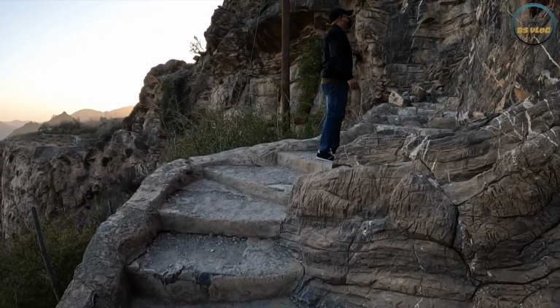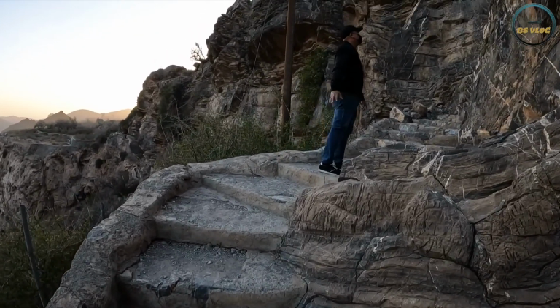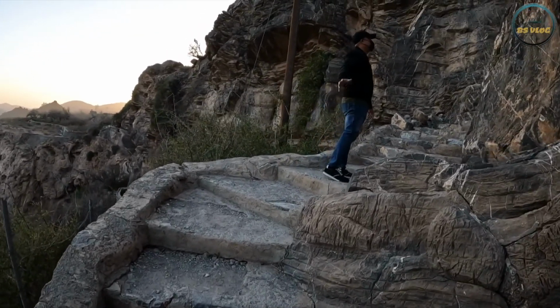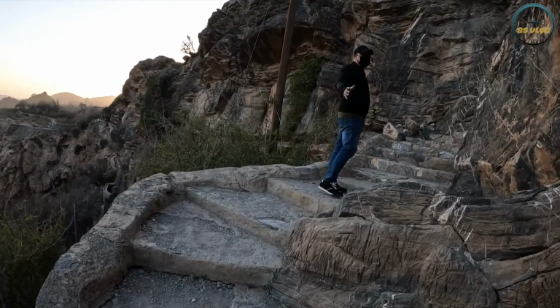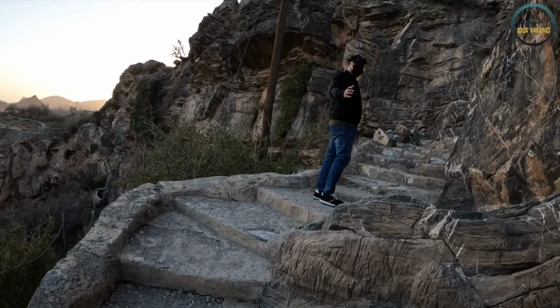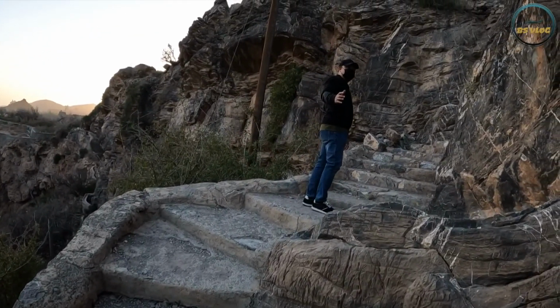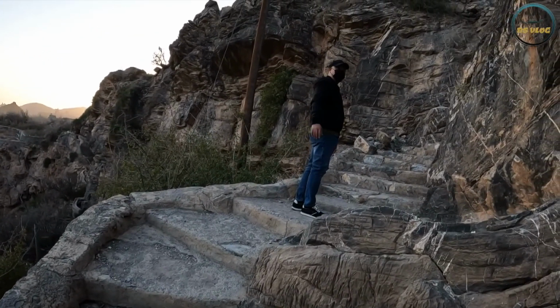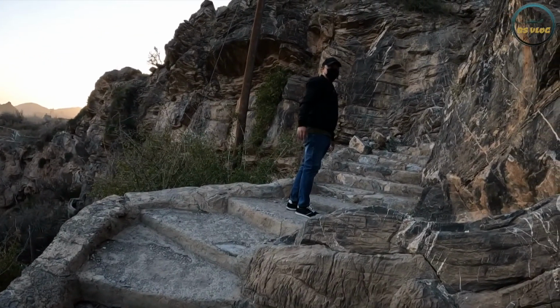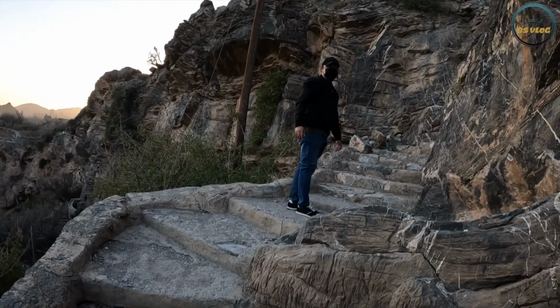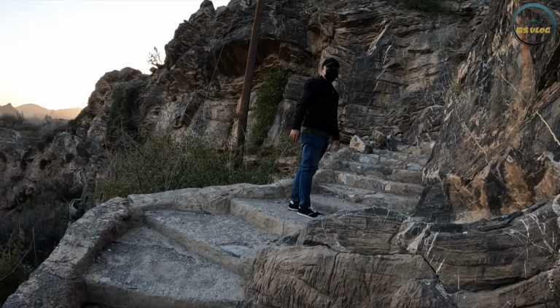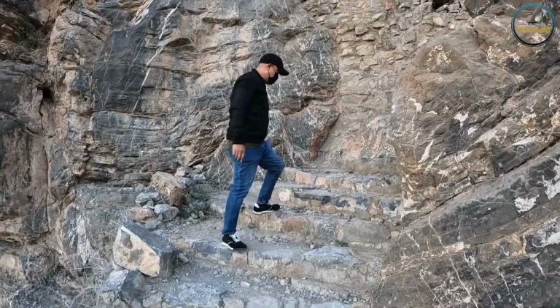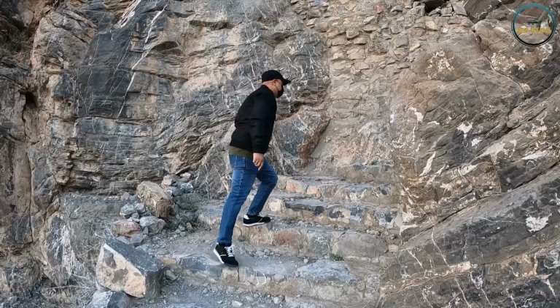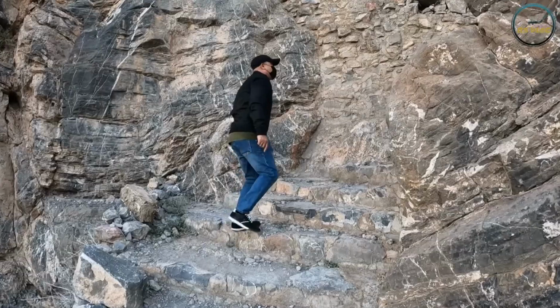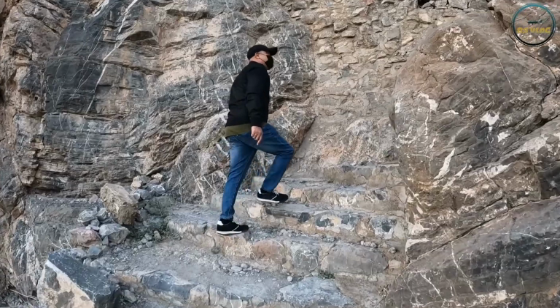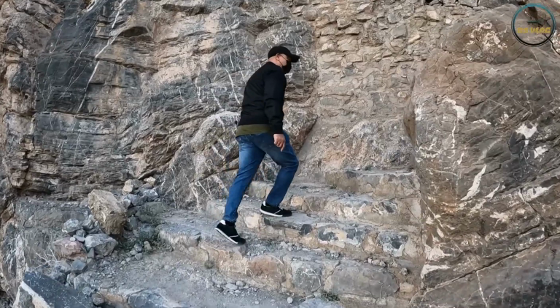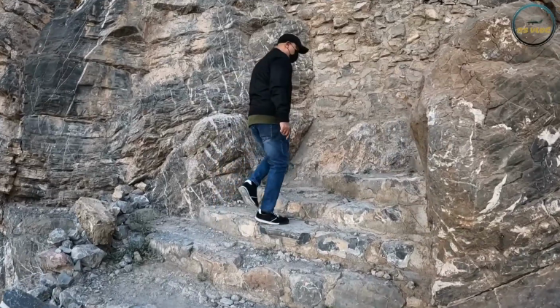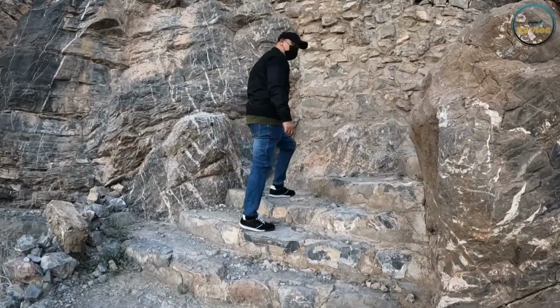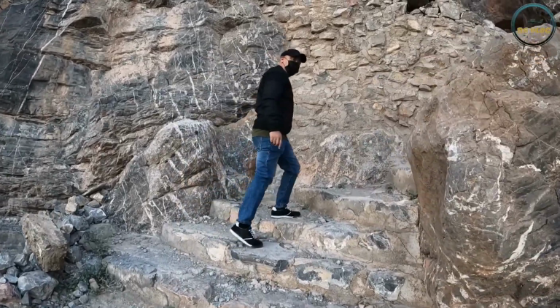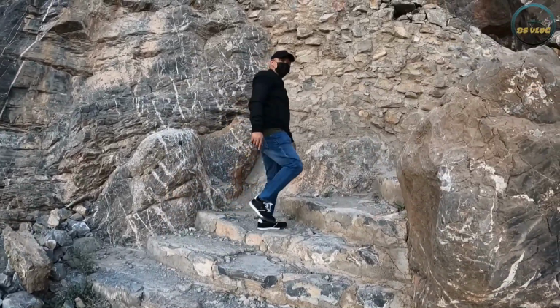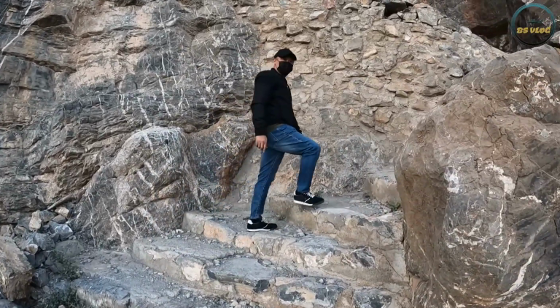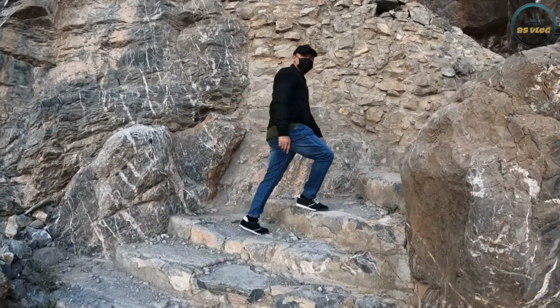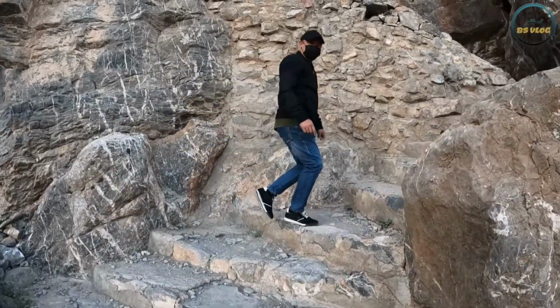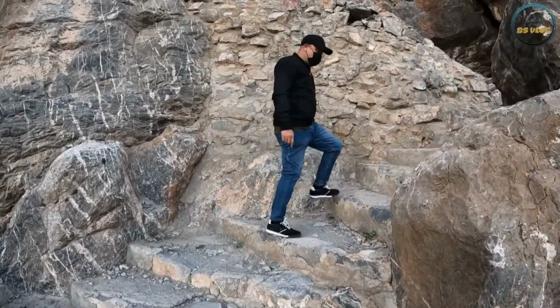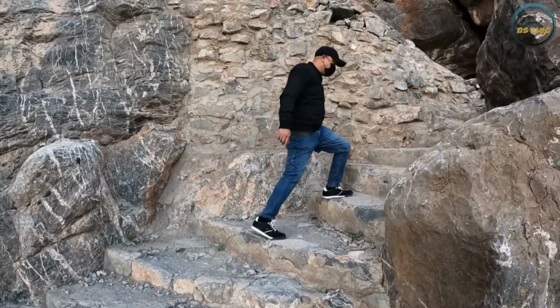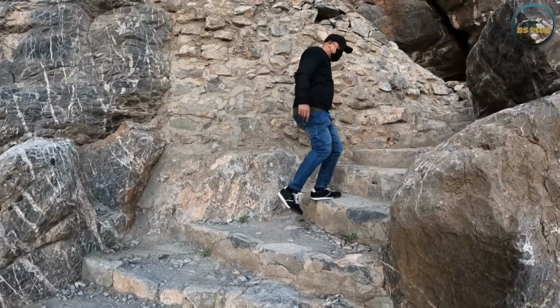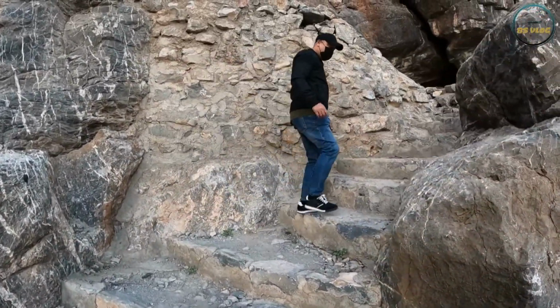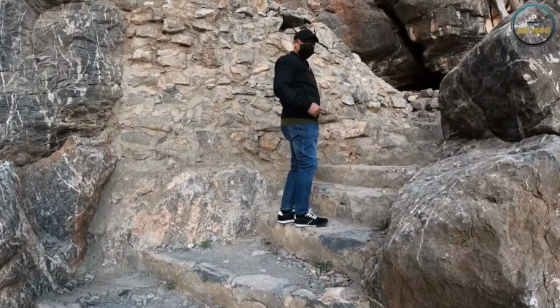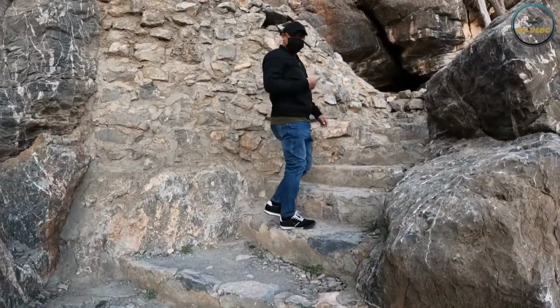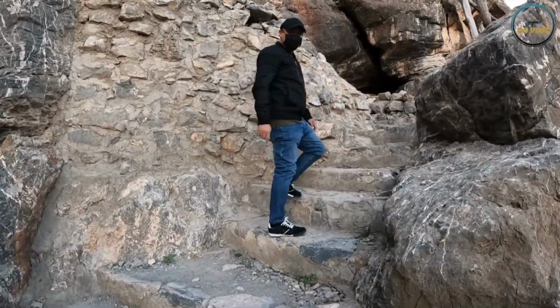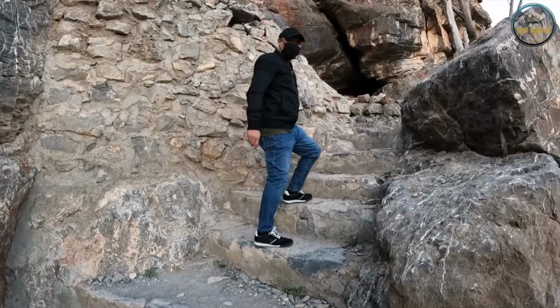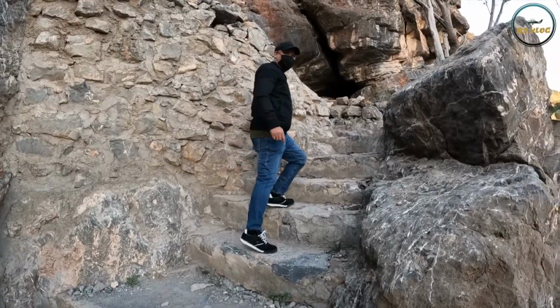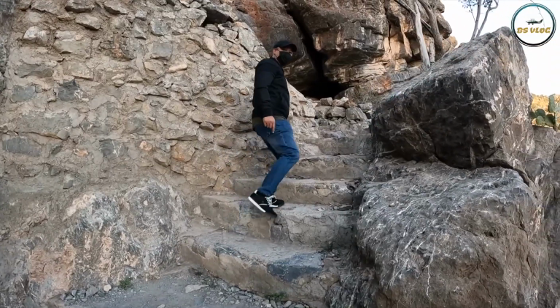We're going to the second village. I'm just enjoying the view of the climb — let's take you to the top of the hill.